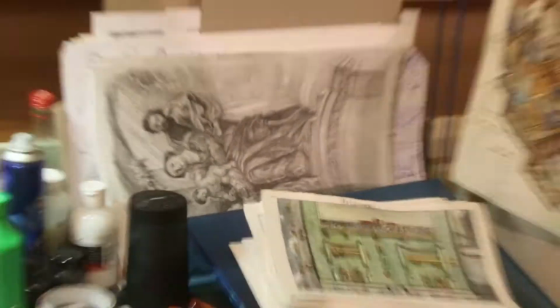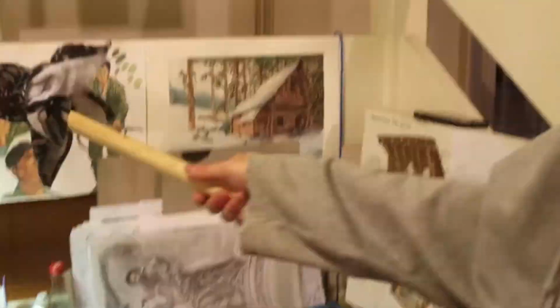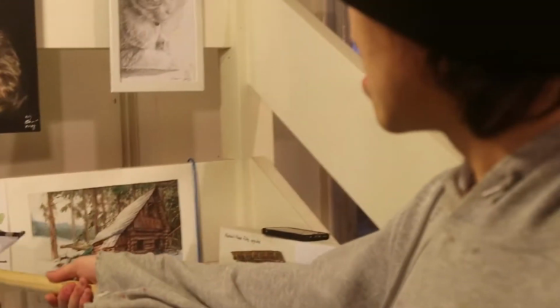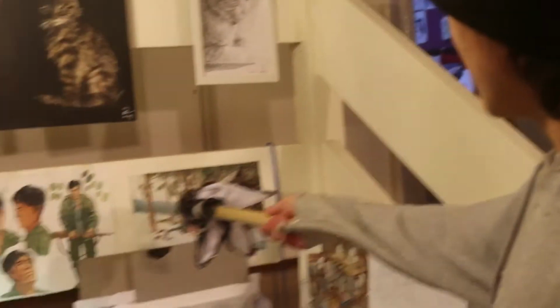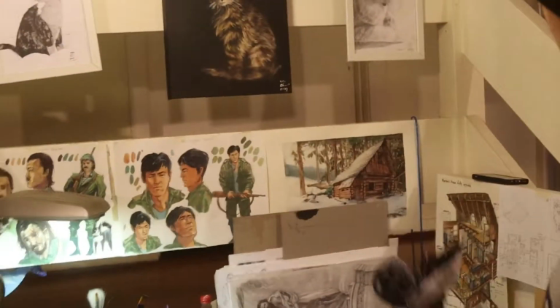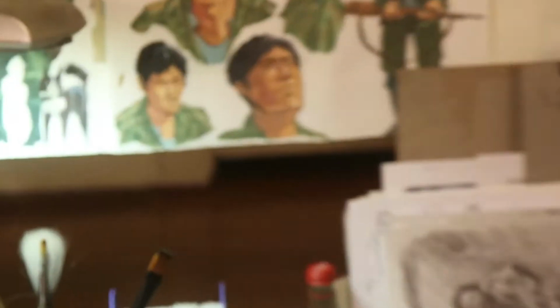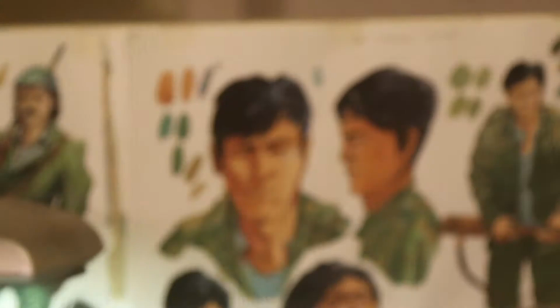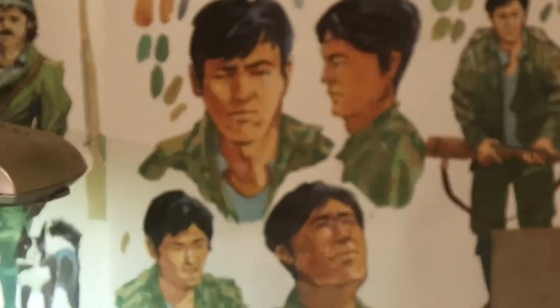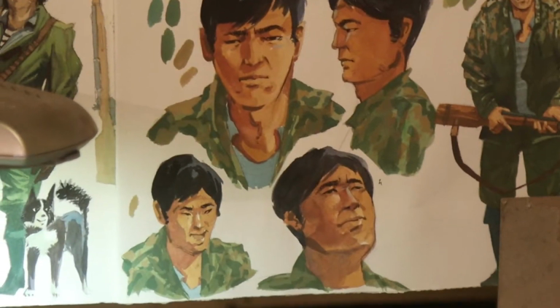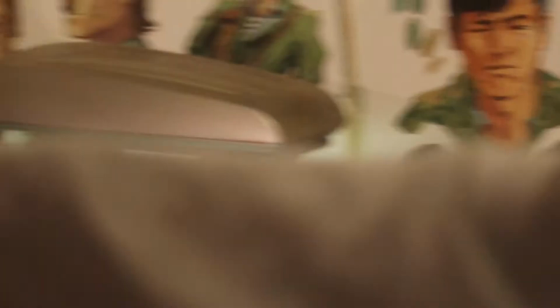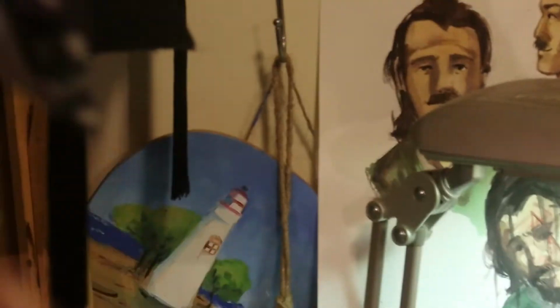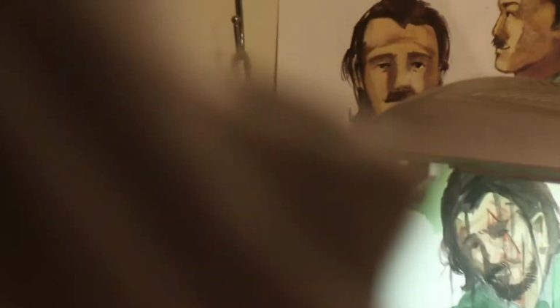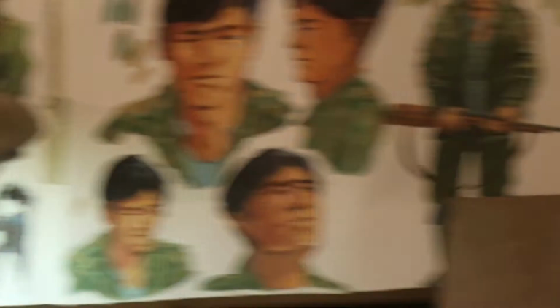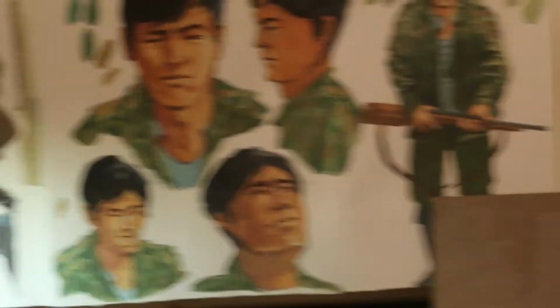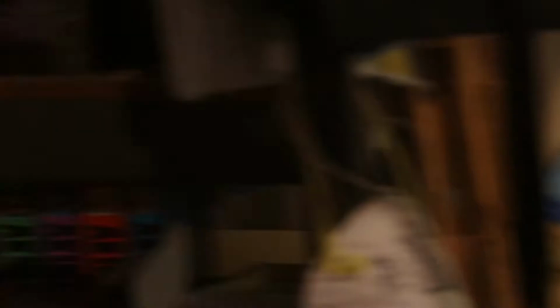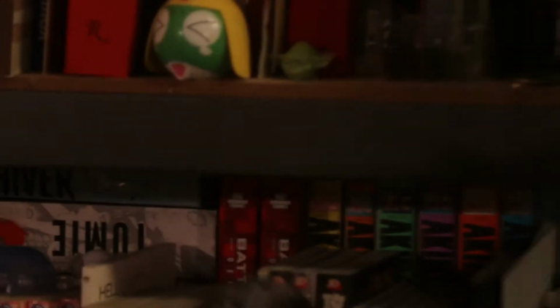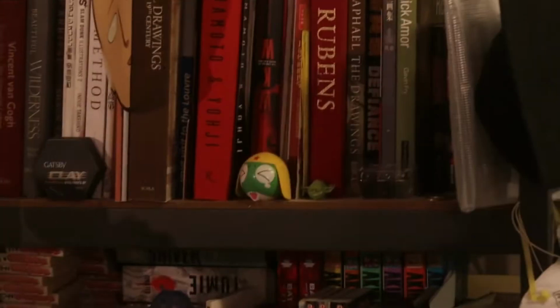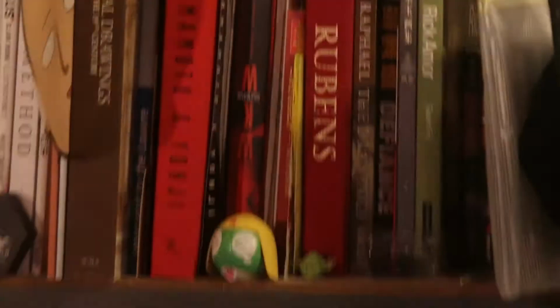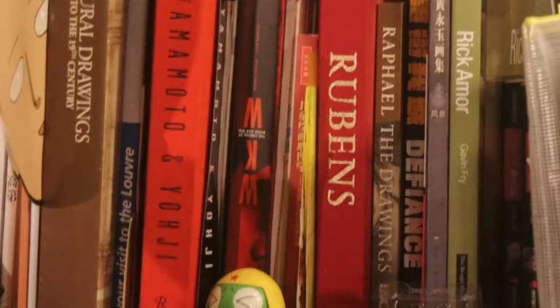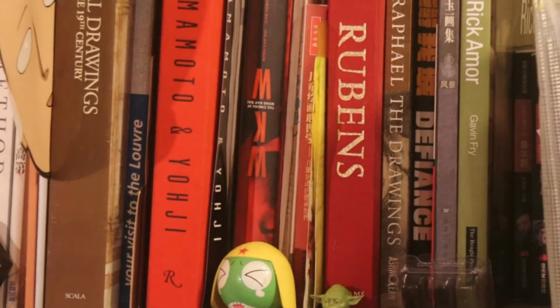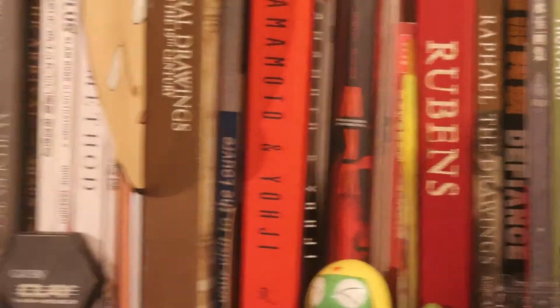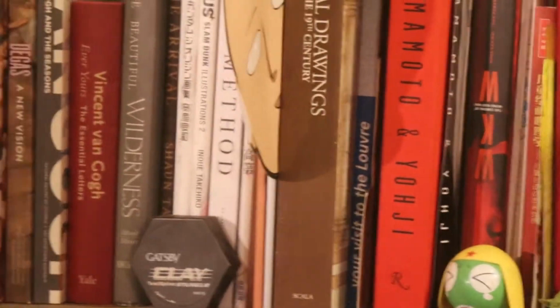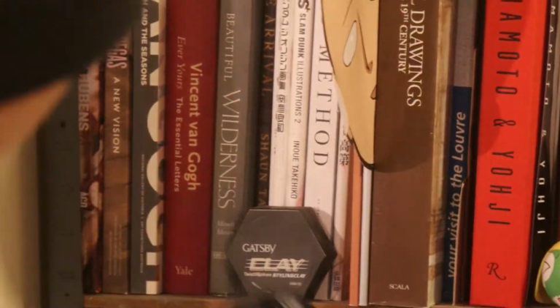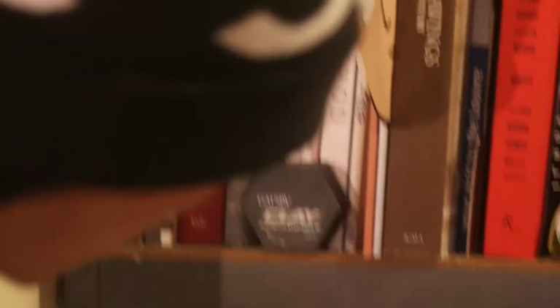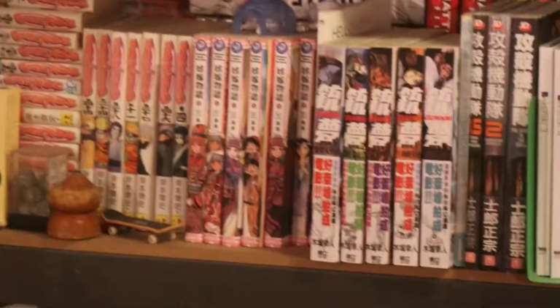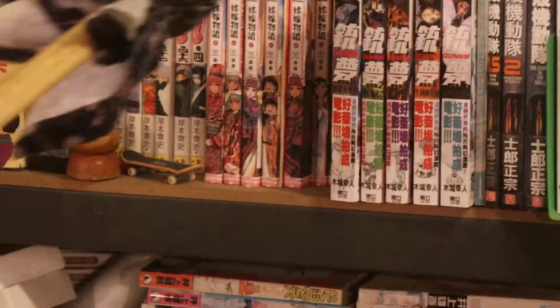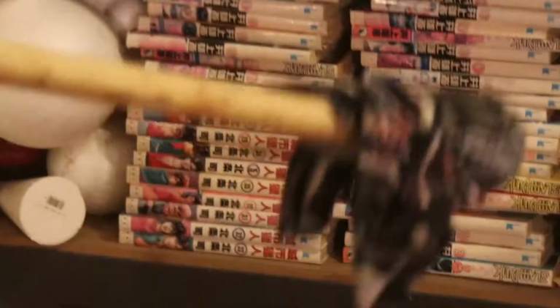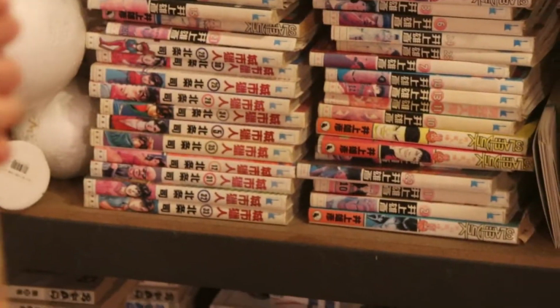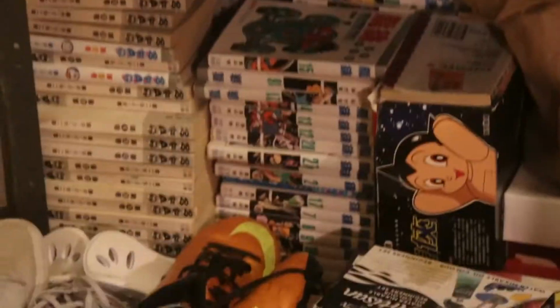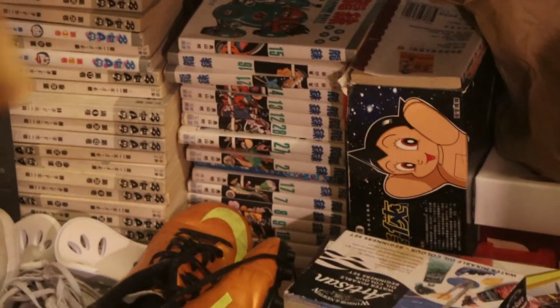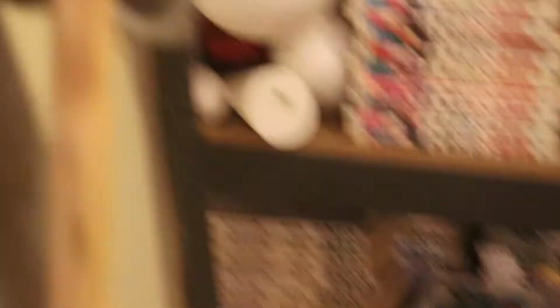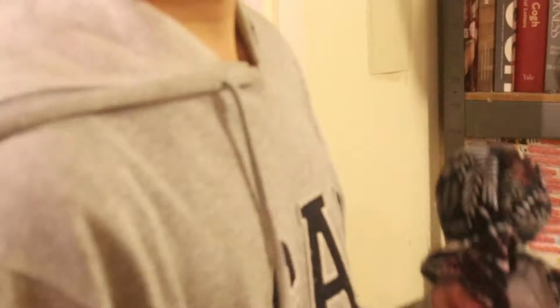This is the character design of my comic. Here's a collection of art books ranging from post-modern symbolism and classical drawings. And here, all this area is Japanese manga, mainly for inspiration for storytelling.